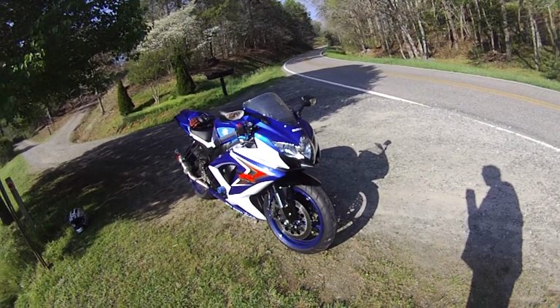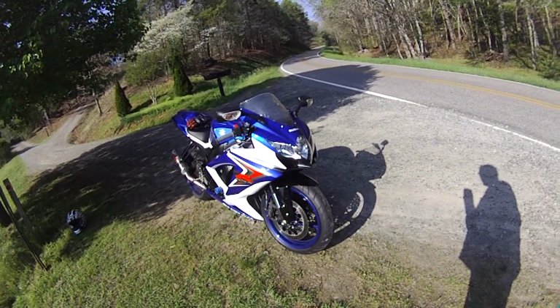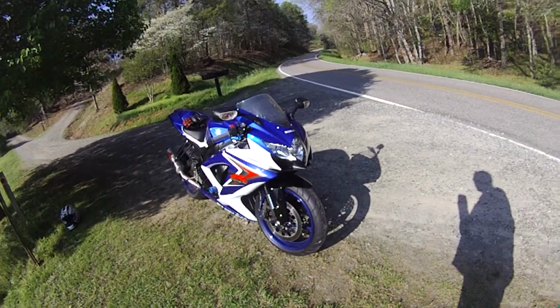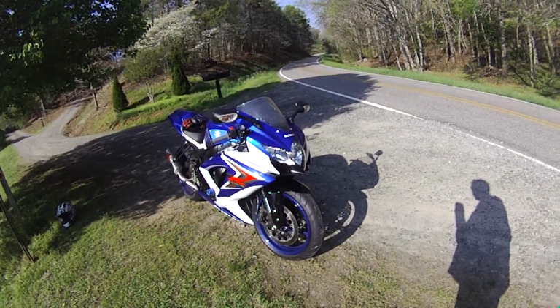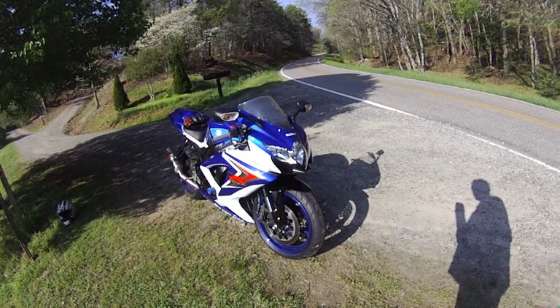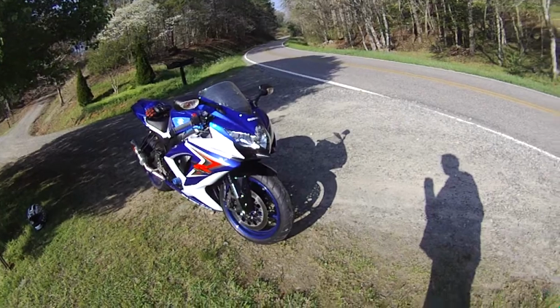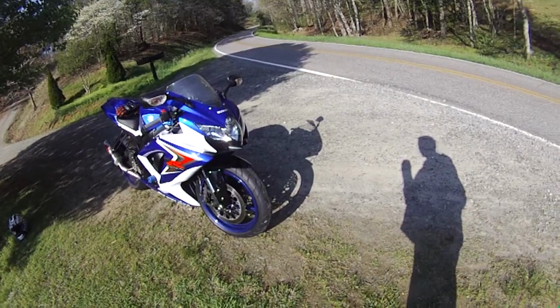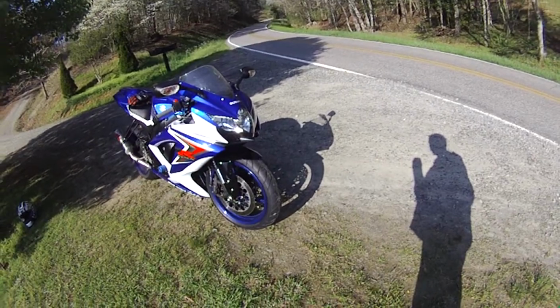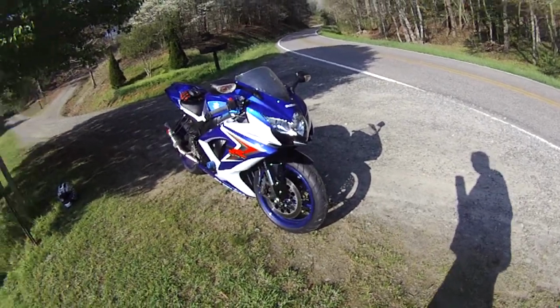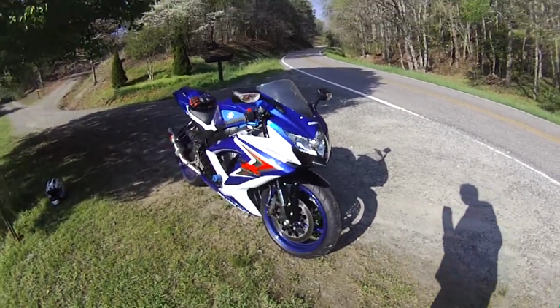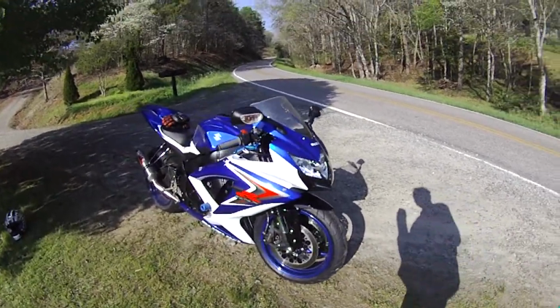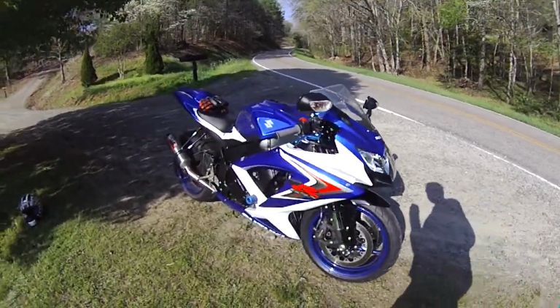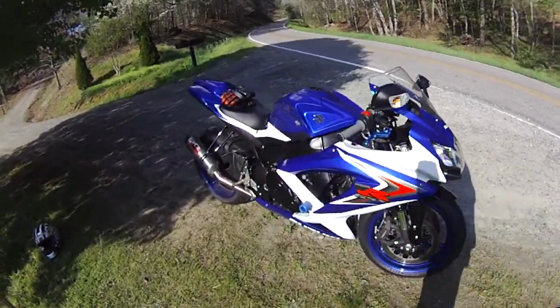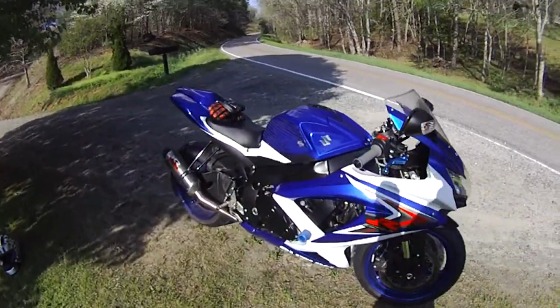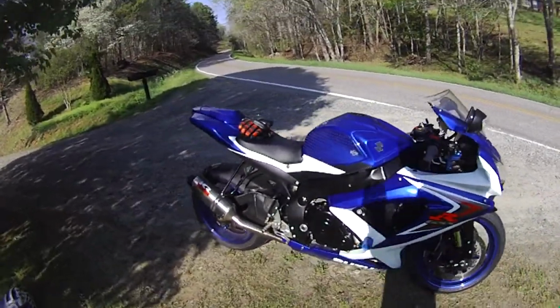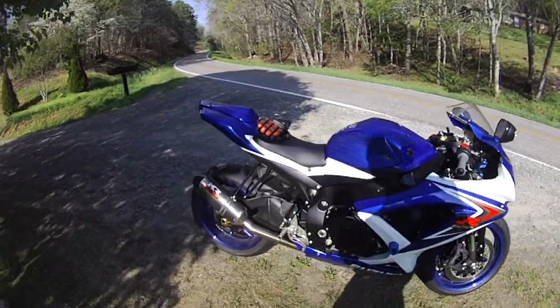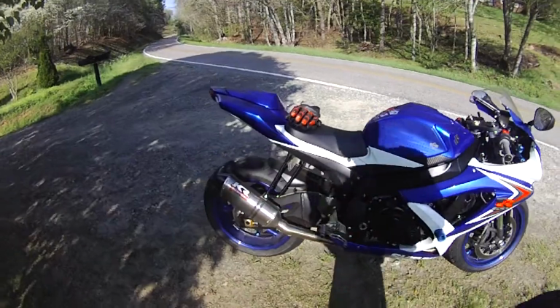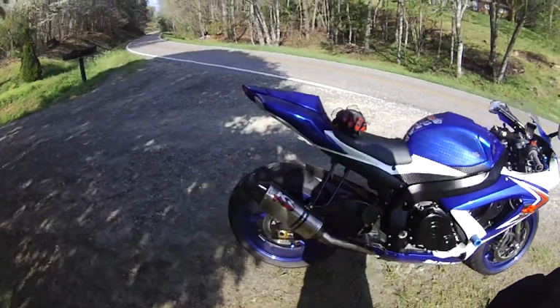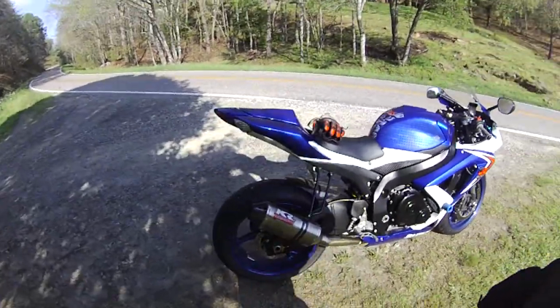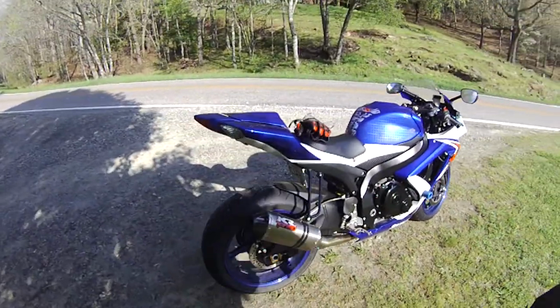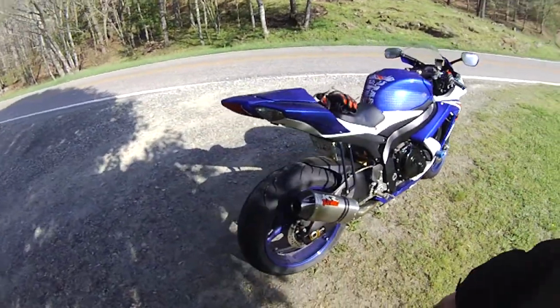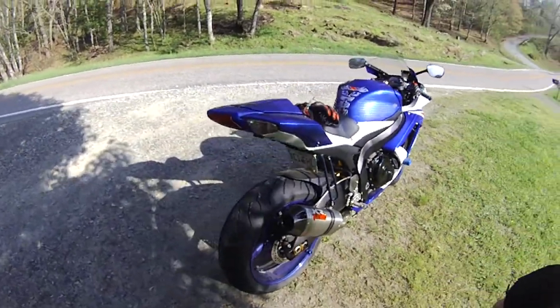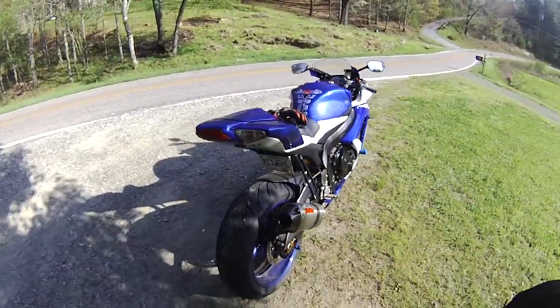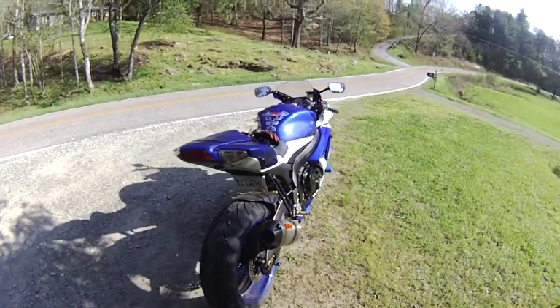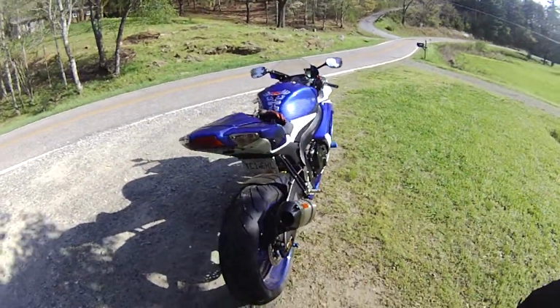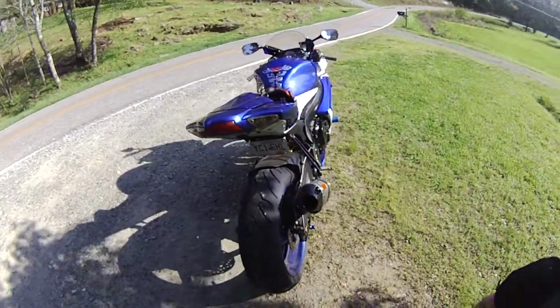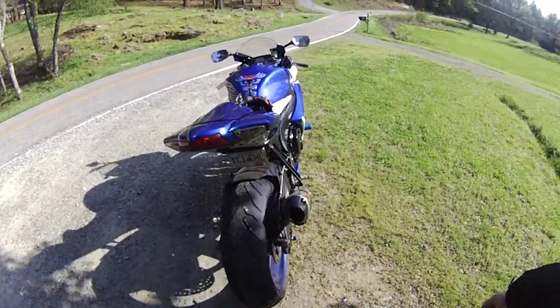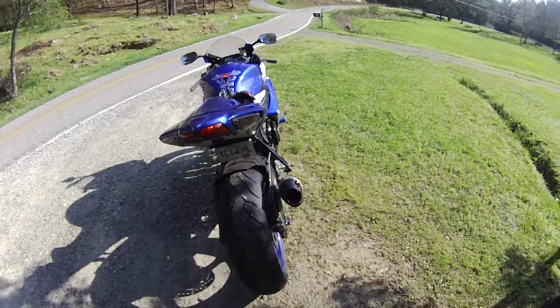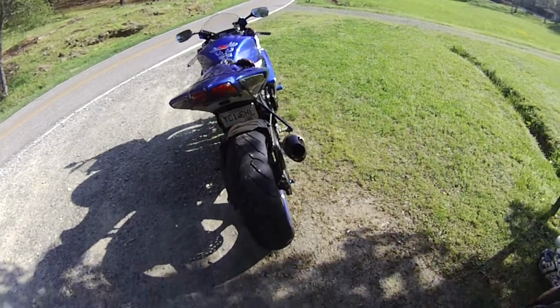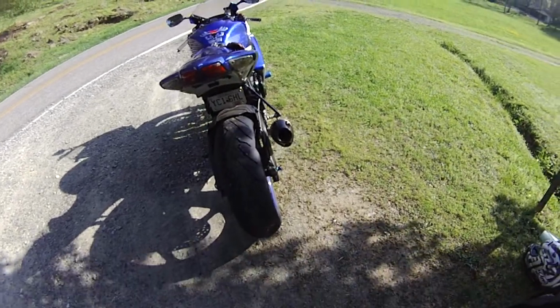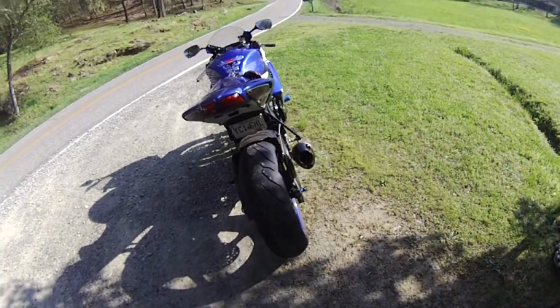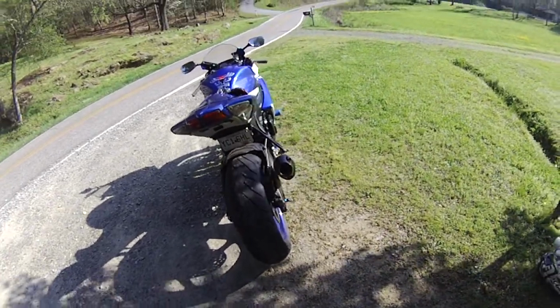Hard to believe in July it'll be four years old. Time sure flies by. But anyway, as far as the Diablo Rossos go, so far so good.